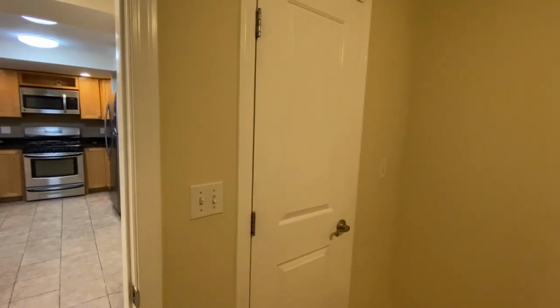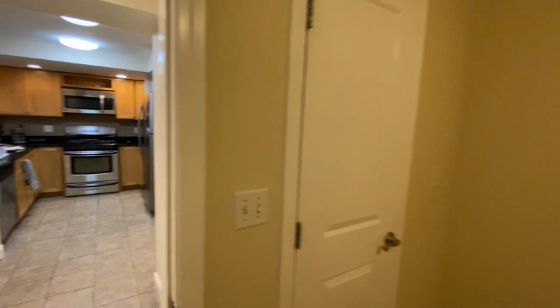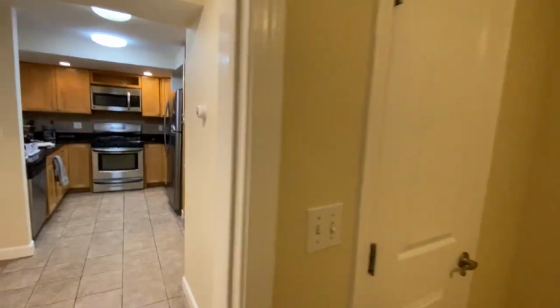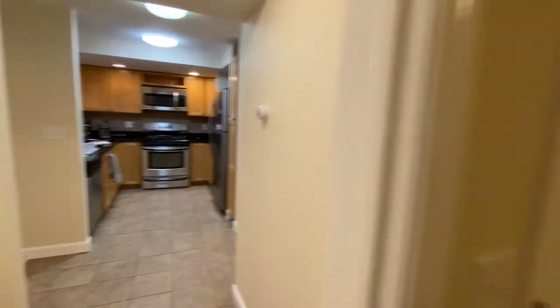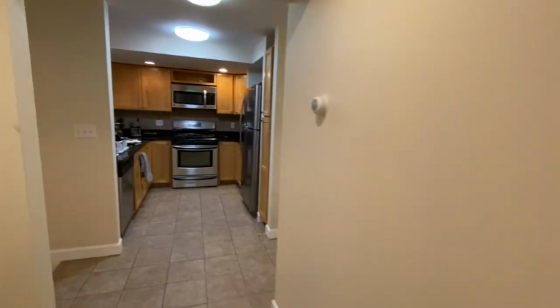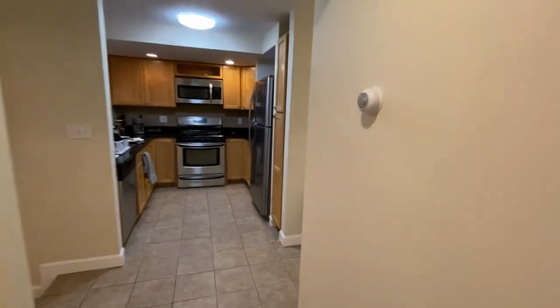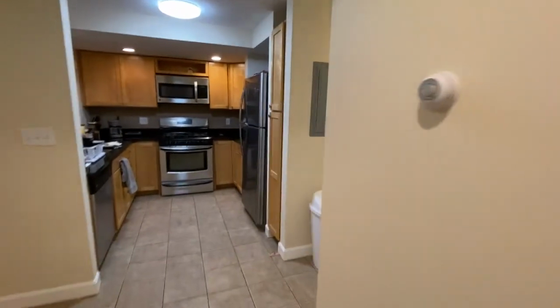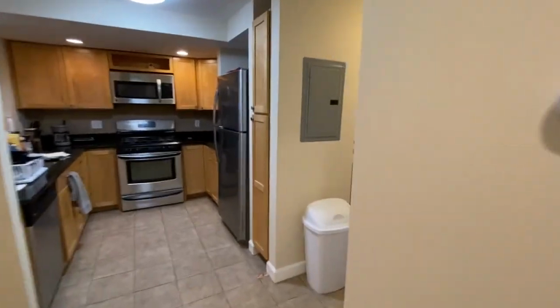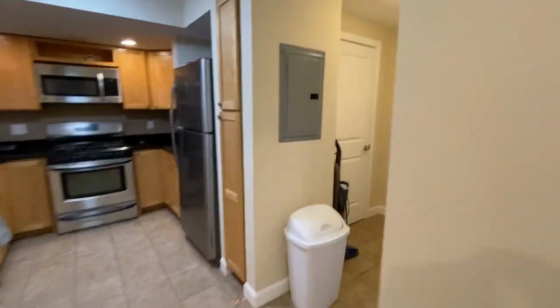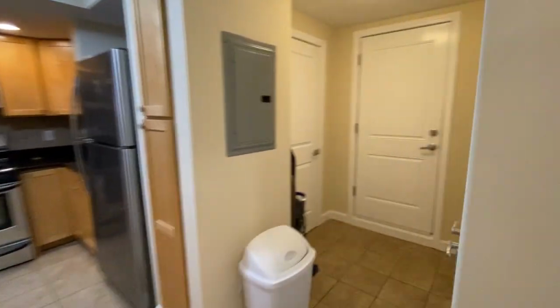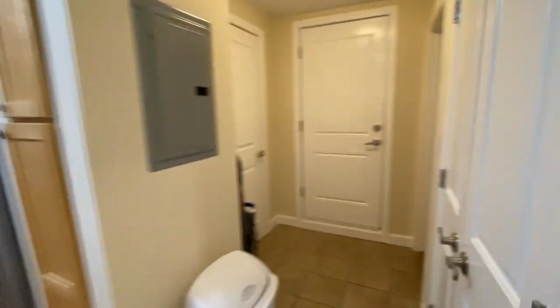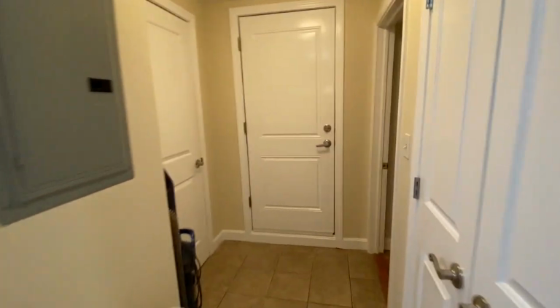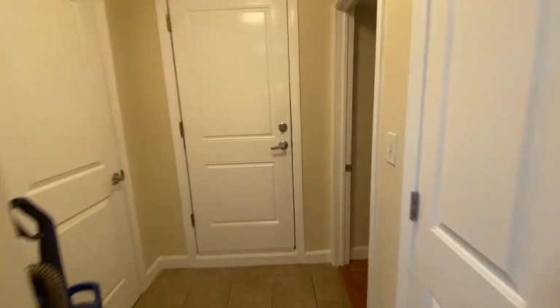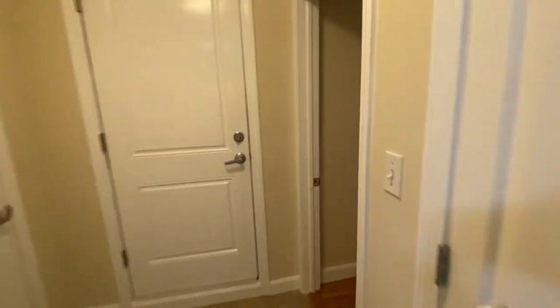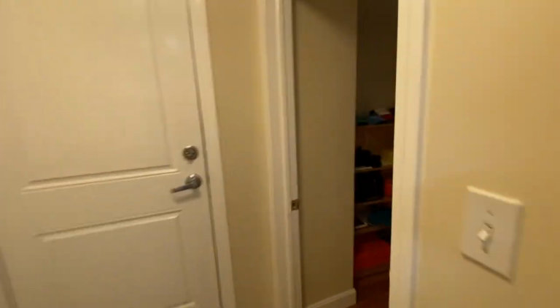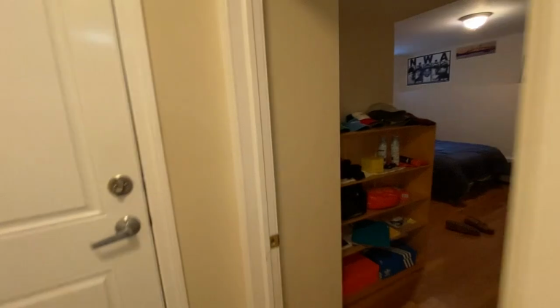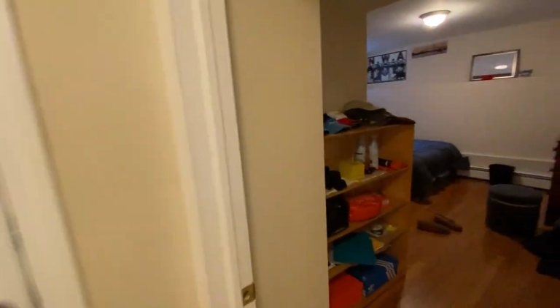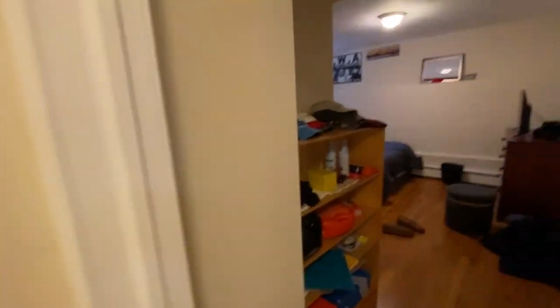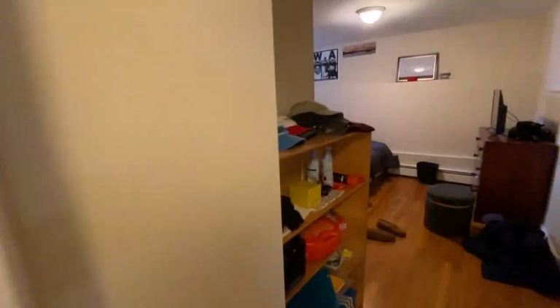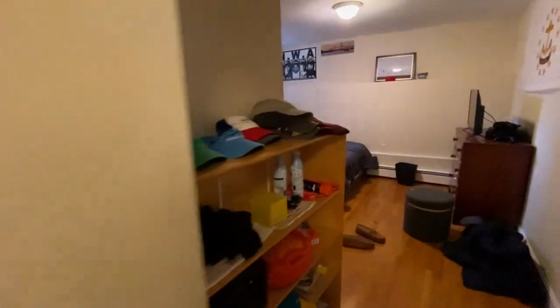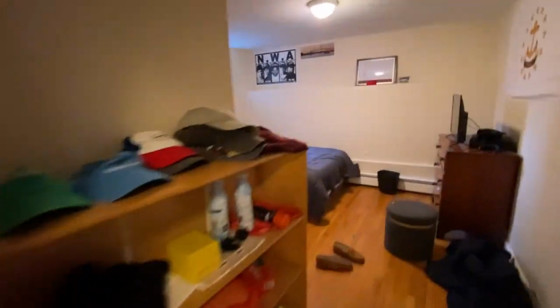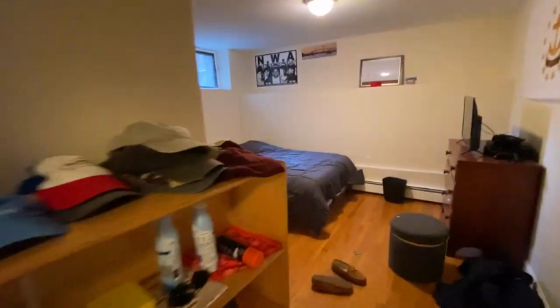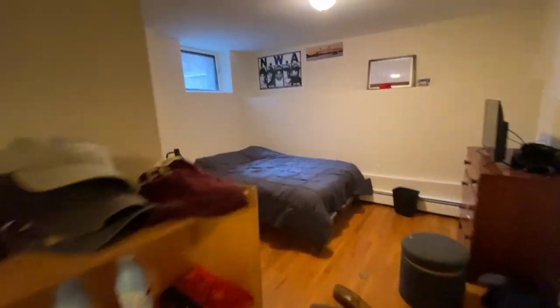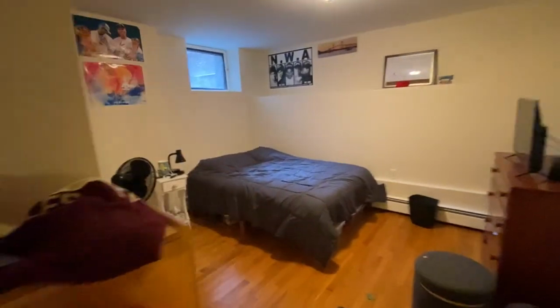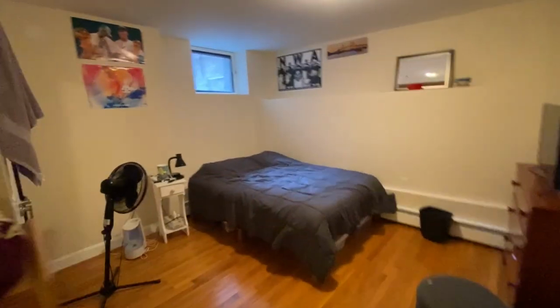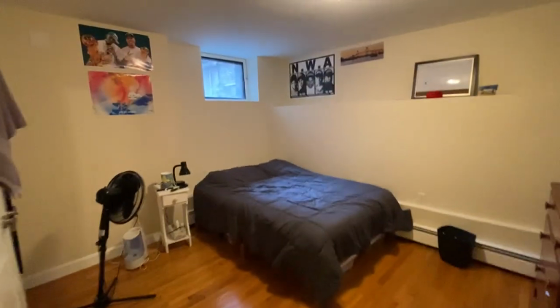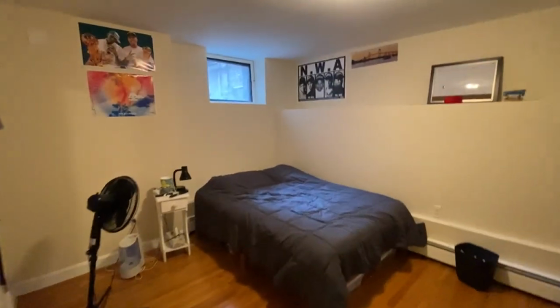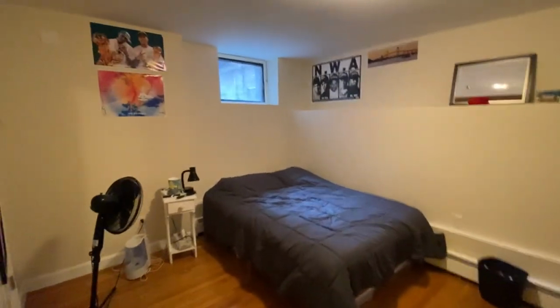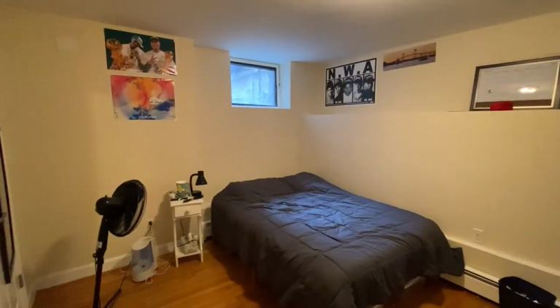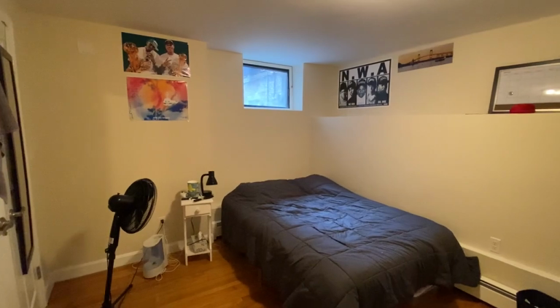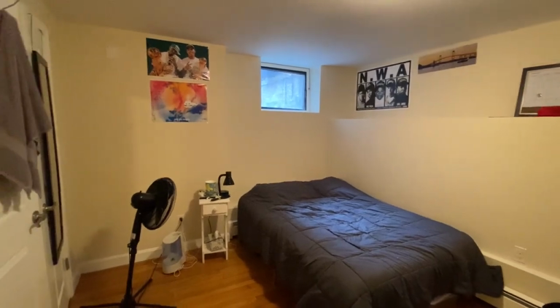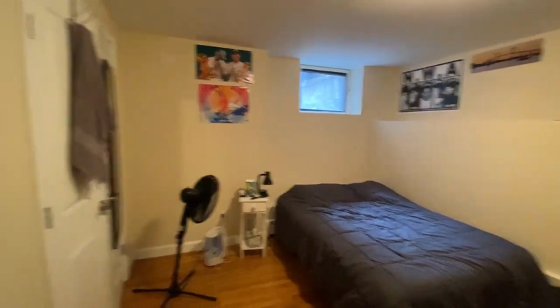I still can't call it a bedroom — it doesn't have any window. Here's the final bedroom on this side, and it's got college kid stuff.